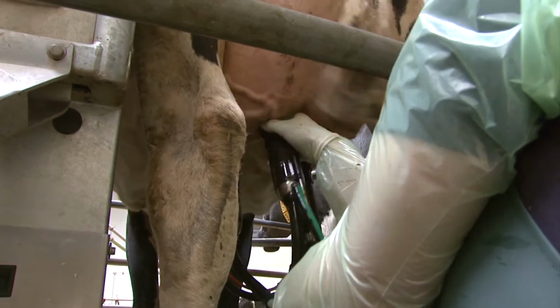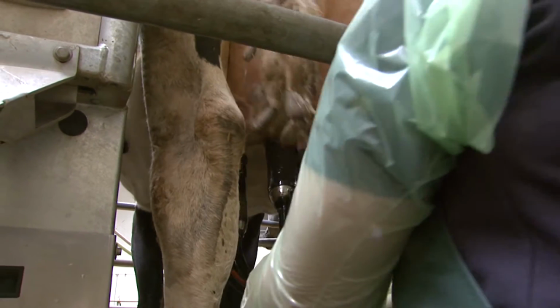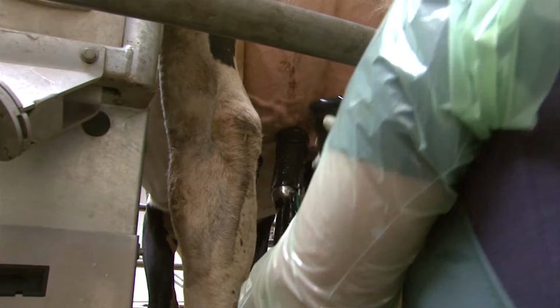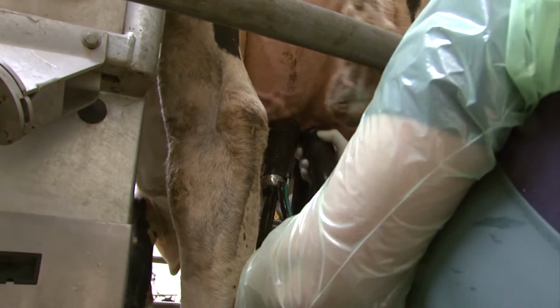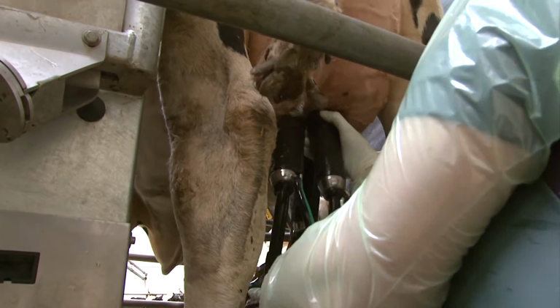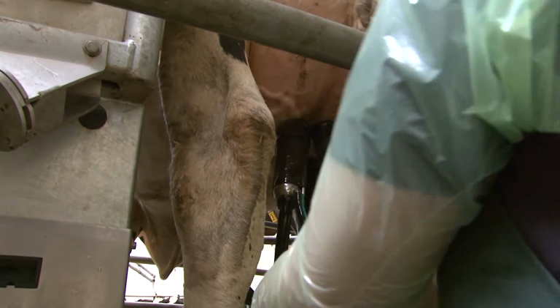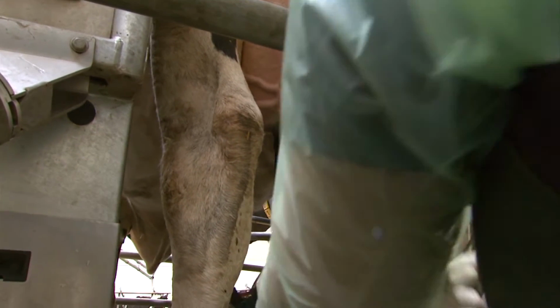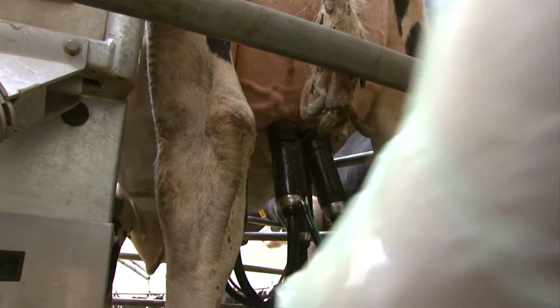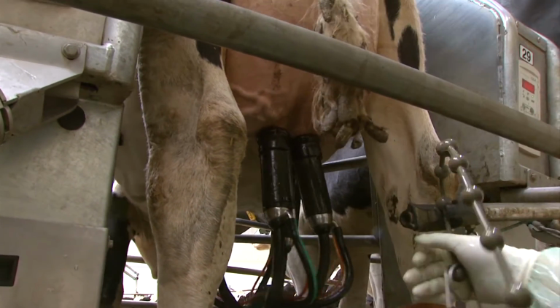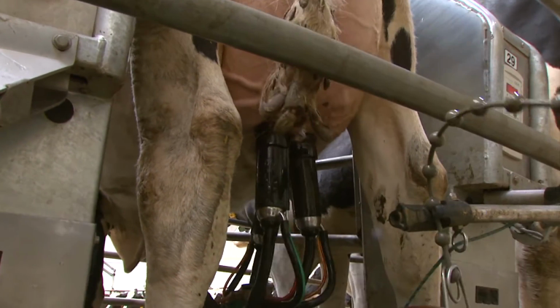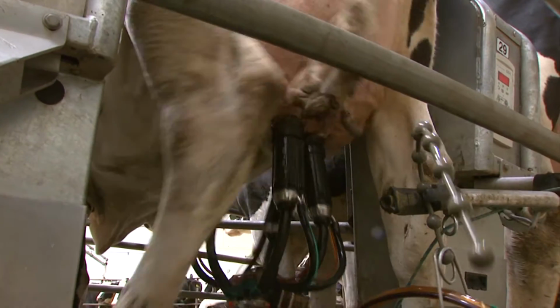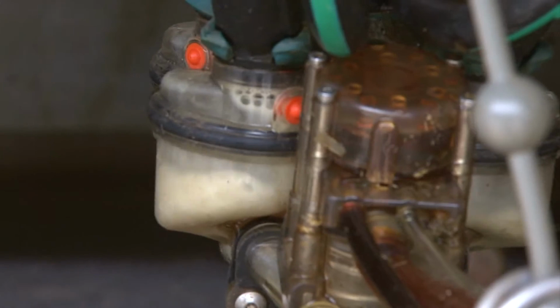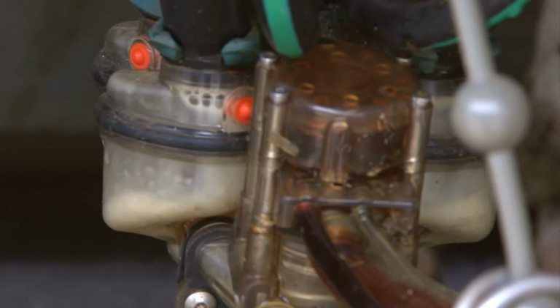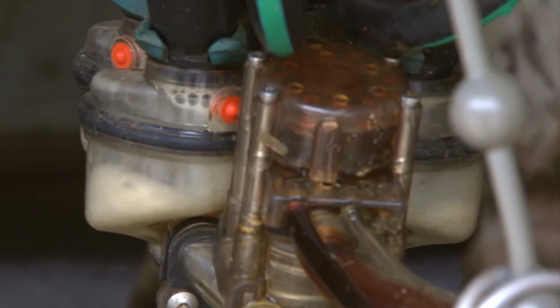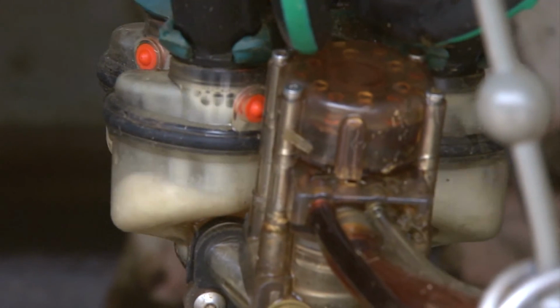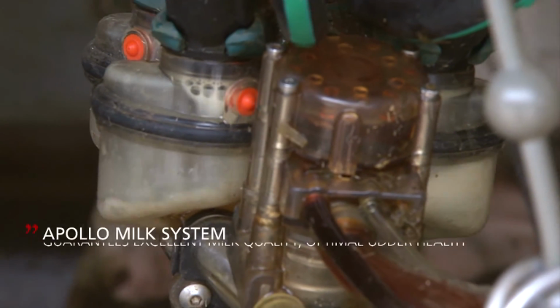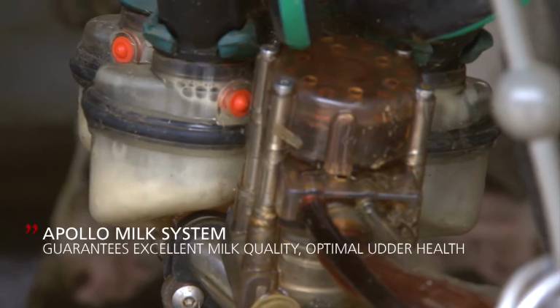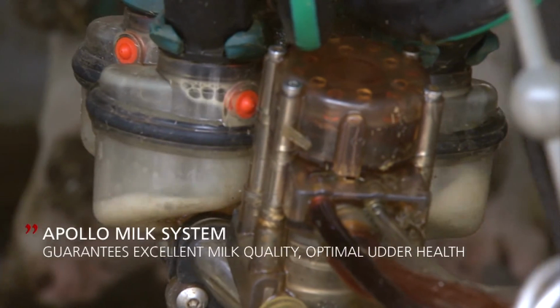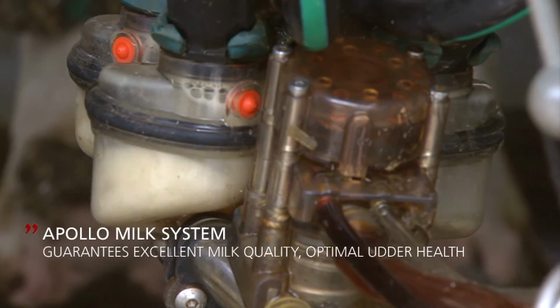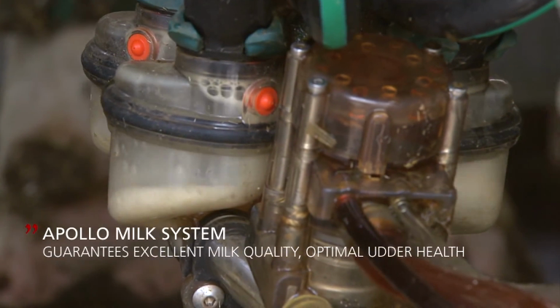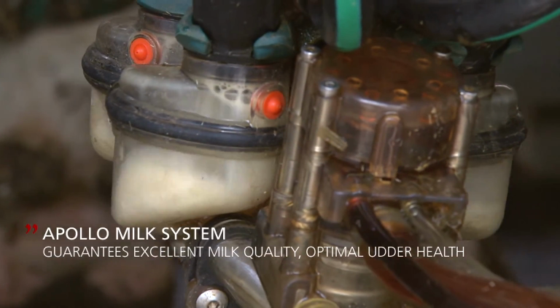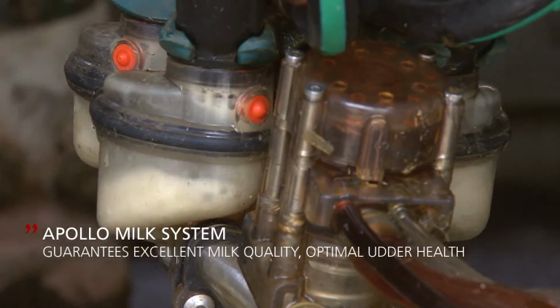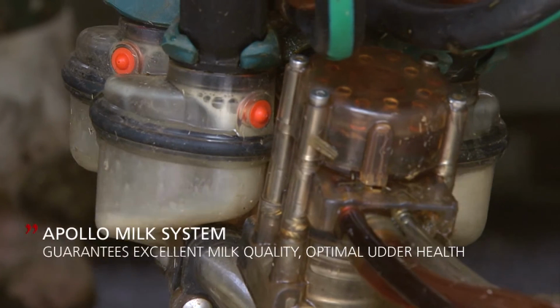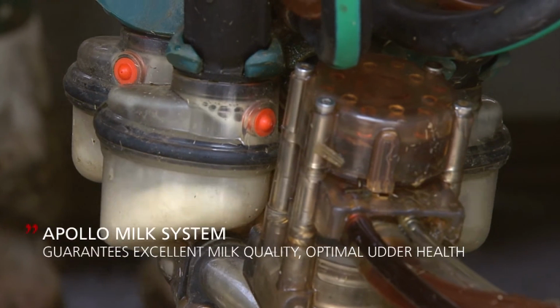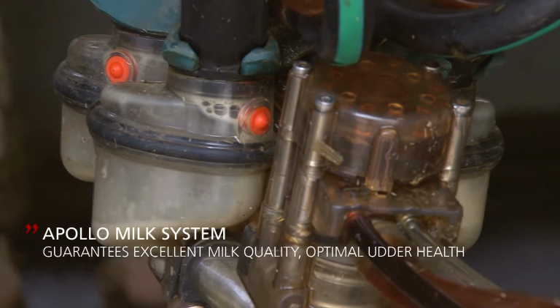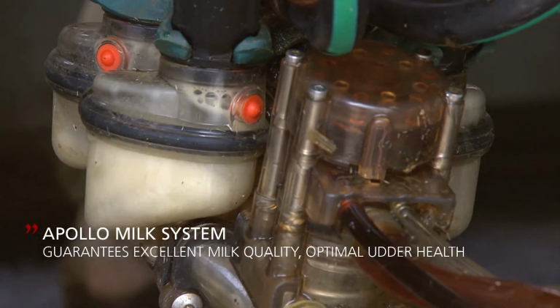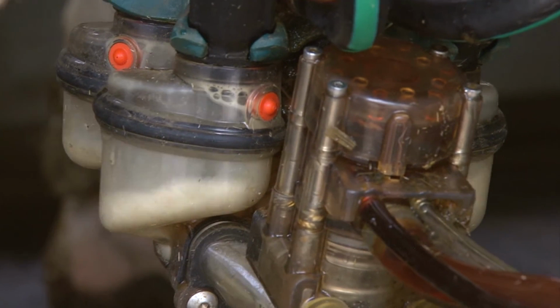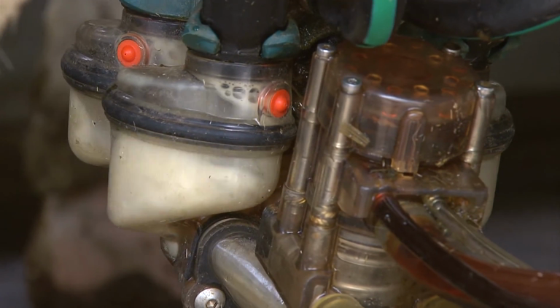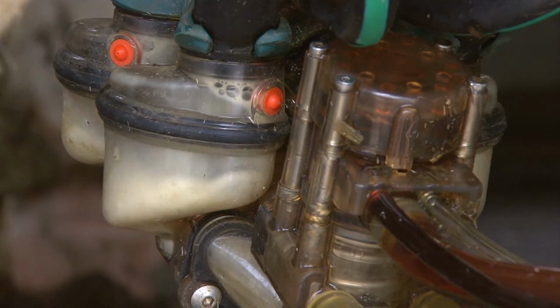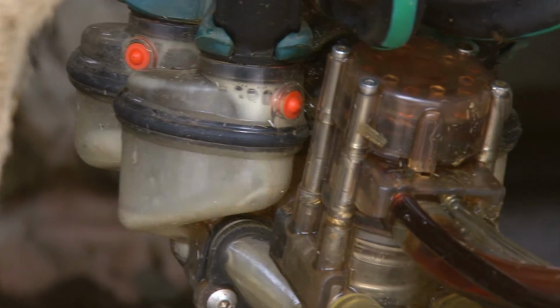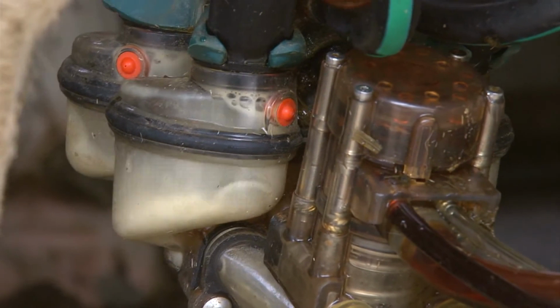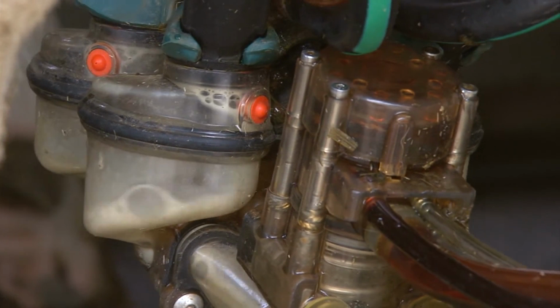Automated dipping and intermediate disinfection — the Apollo milk system from GEA provides the Creveza-Drusedau Agricultural Cooperative with the ideal basis for excellent milk quality and optimal udder health.